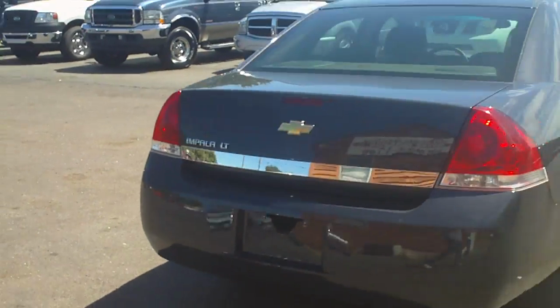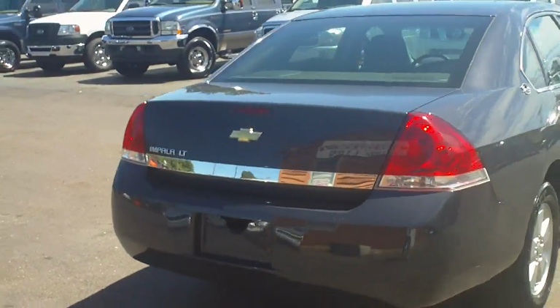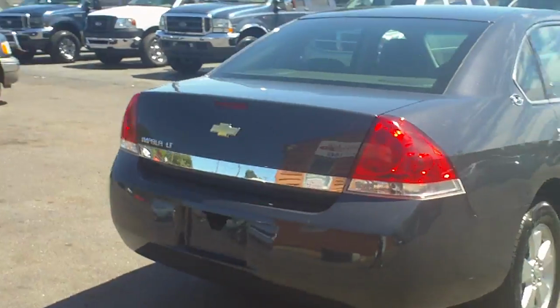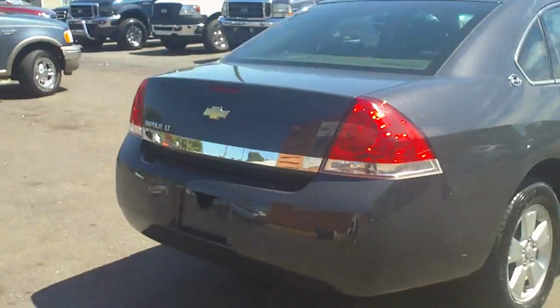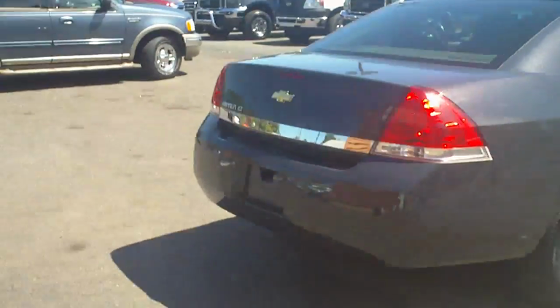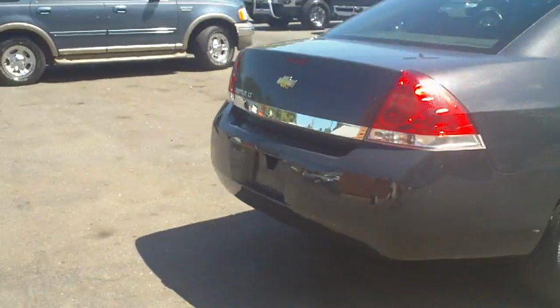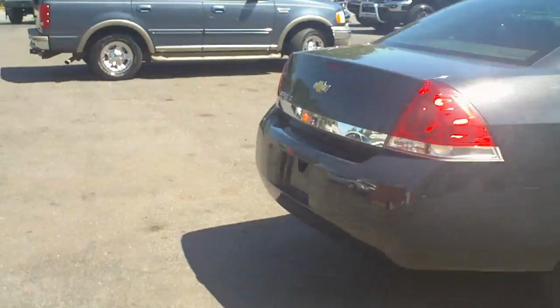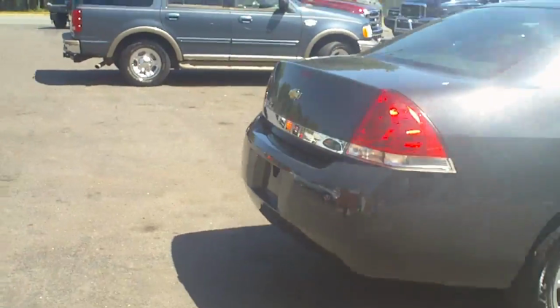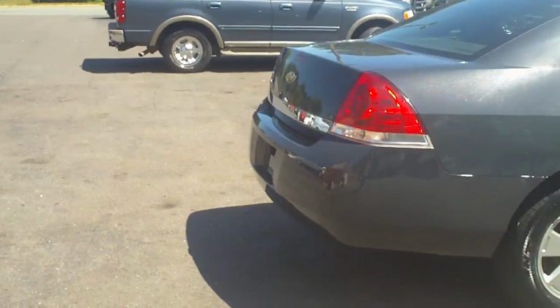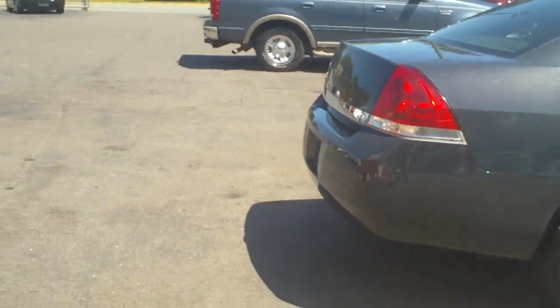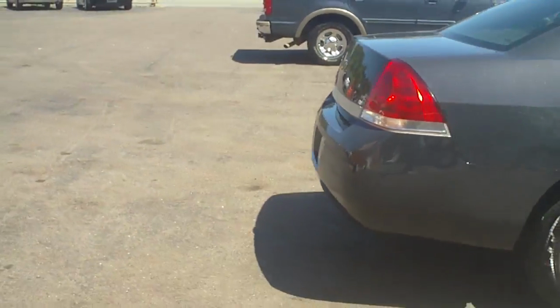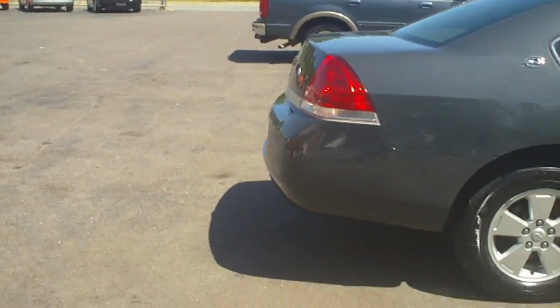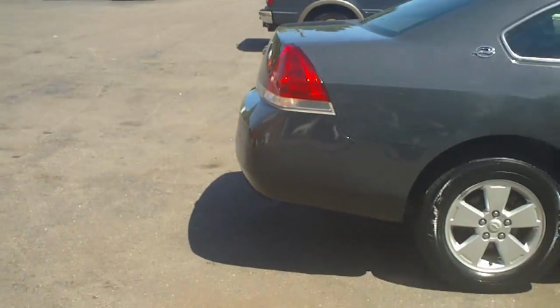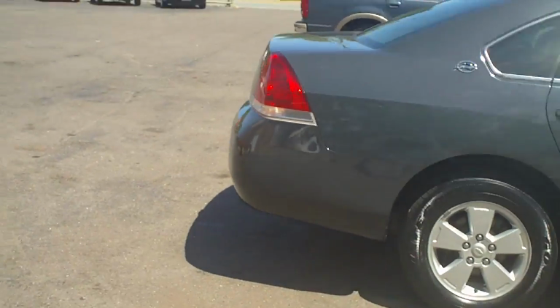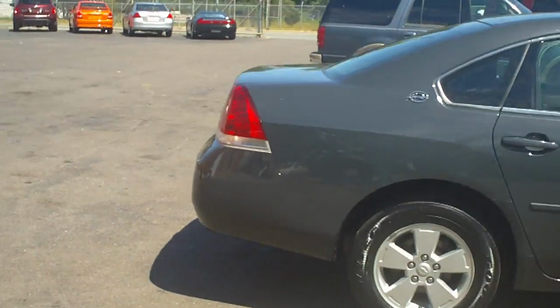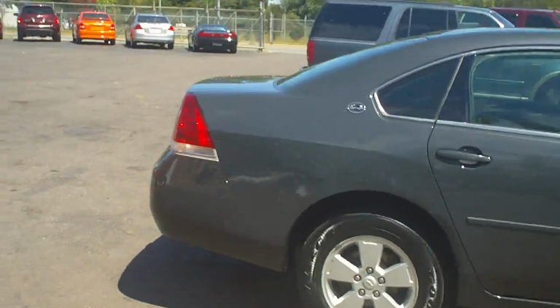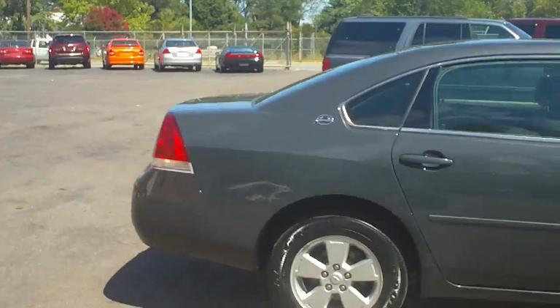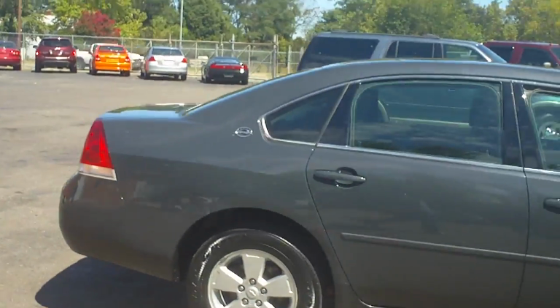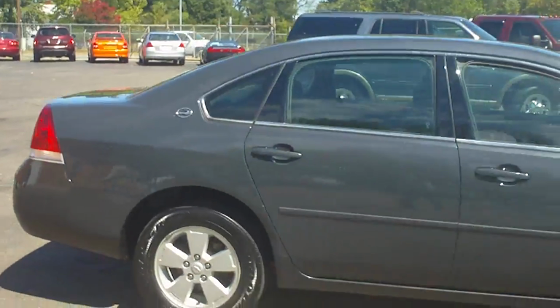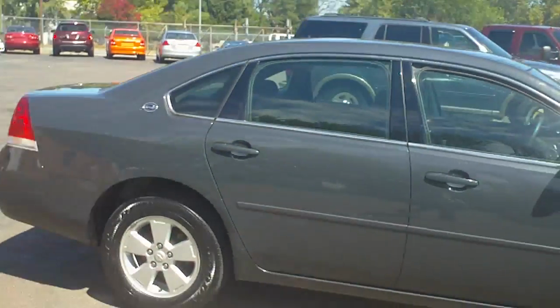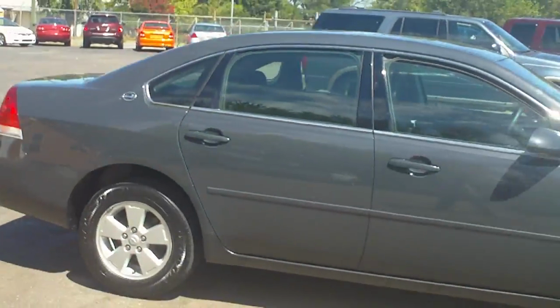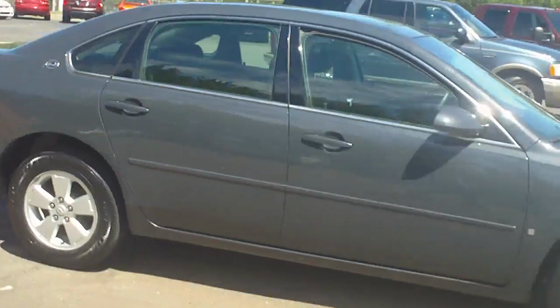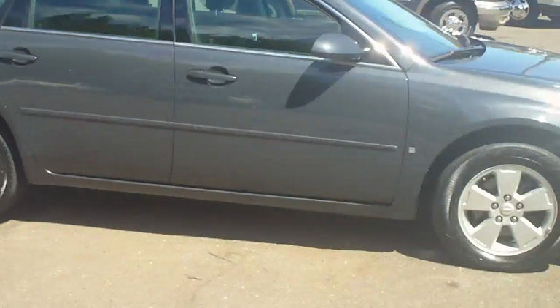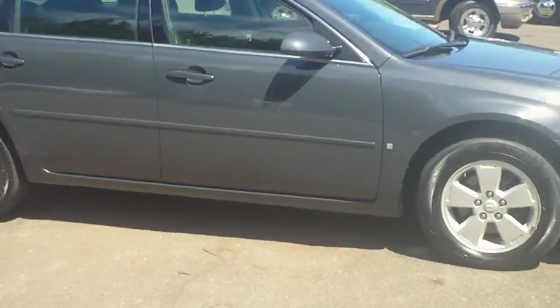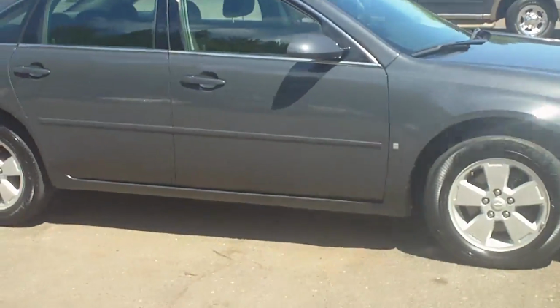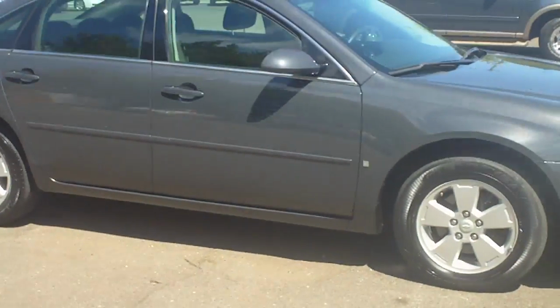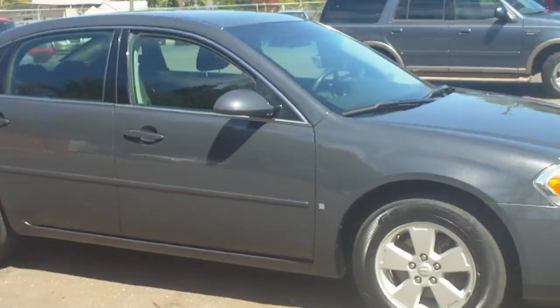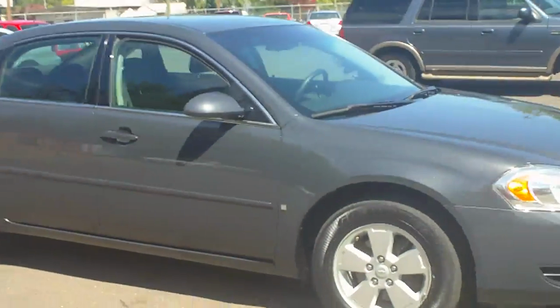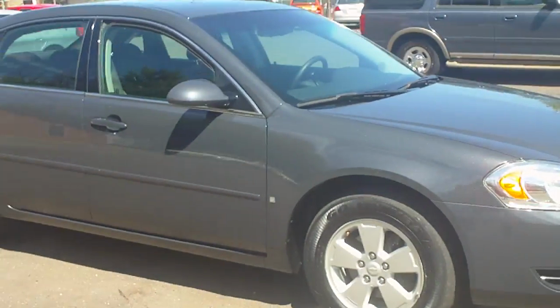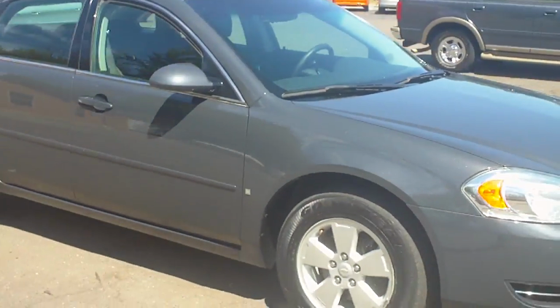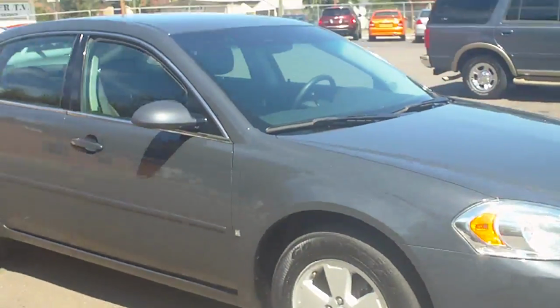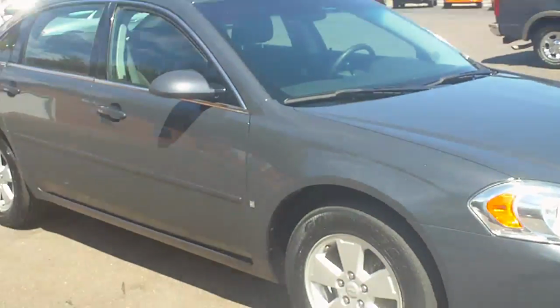You're looking at a 2008 Chevrolet Impala LT. It's got the alloys — the wheels are shining, the paint's in good condition. Real nice car at an excellent price.